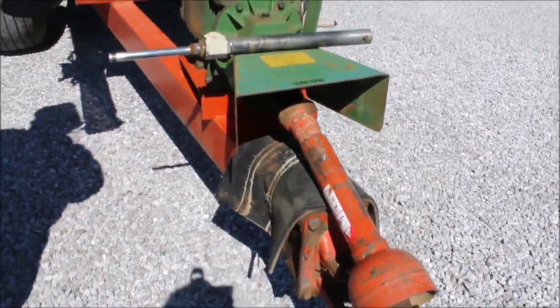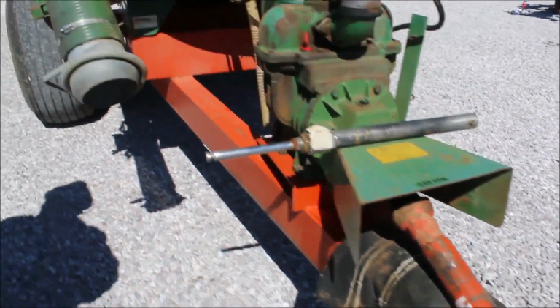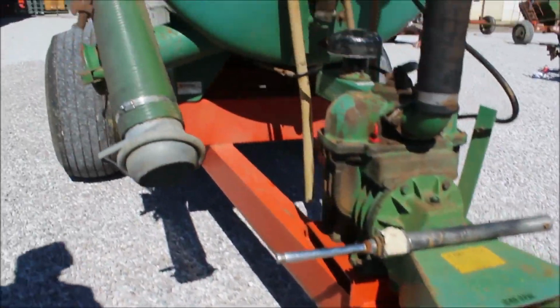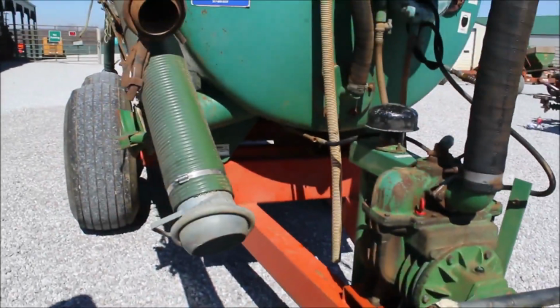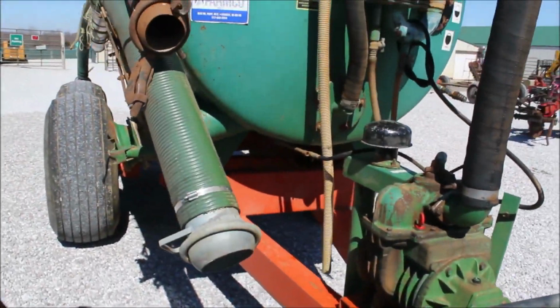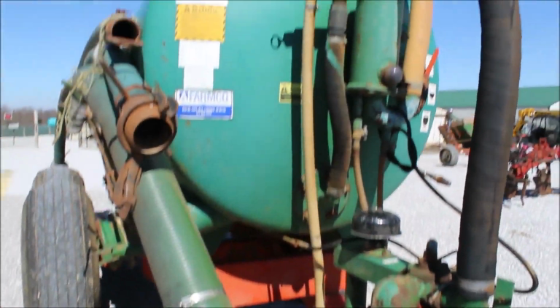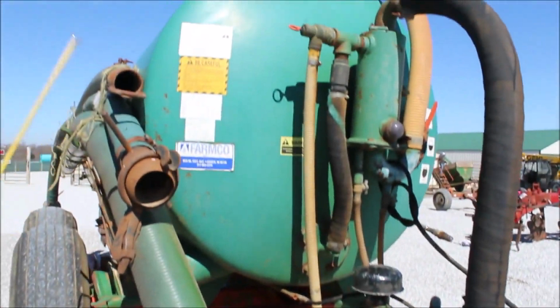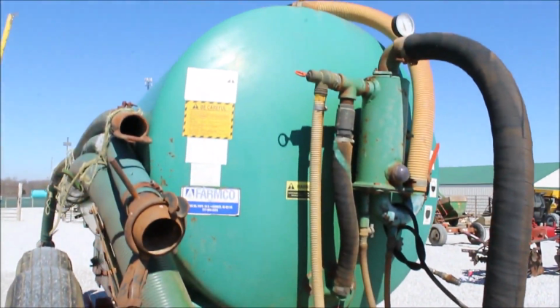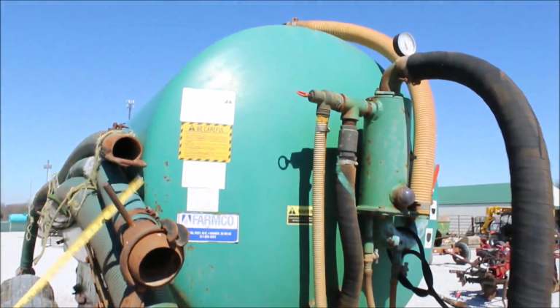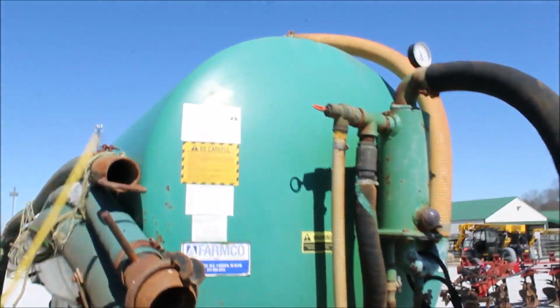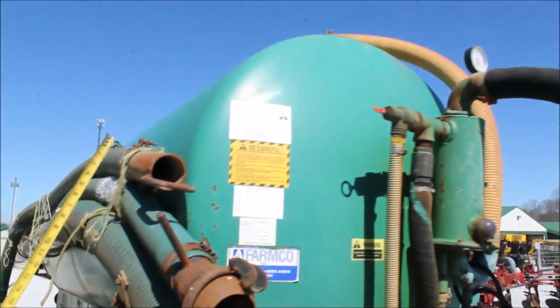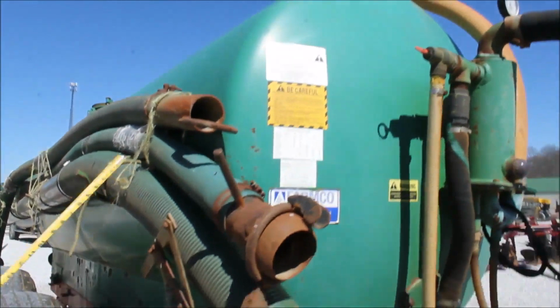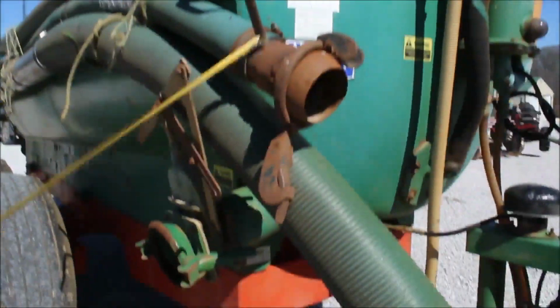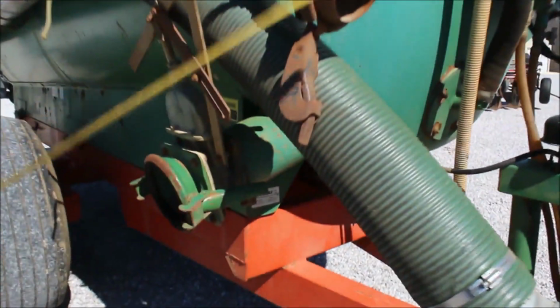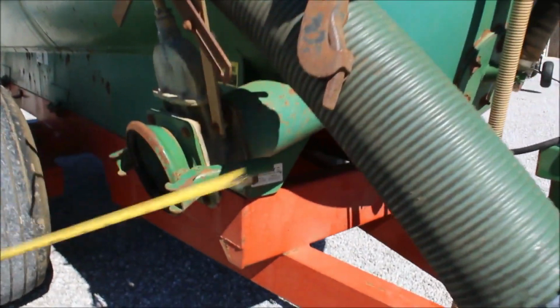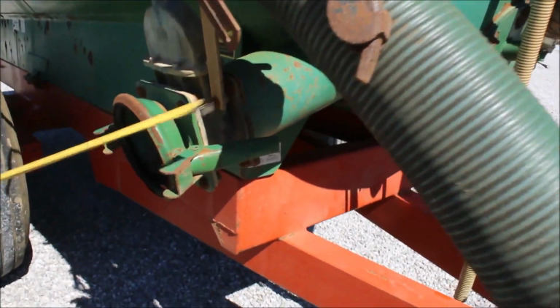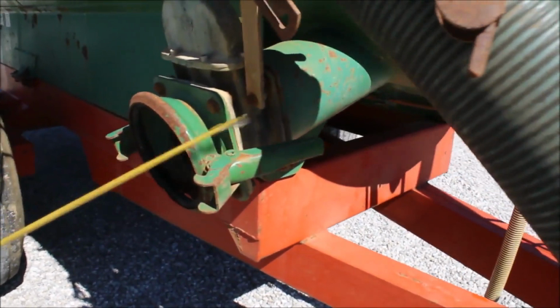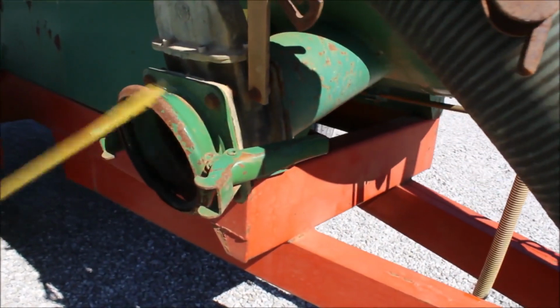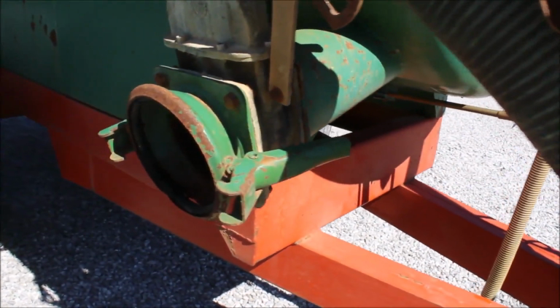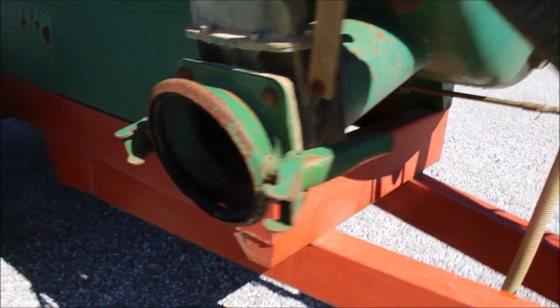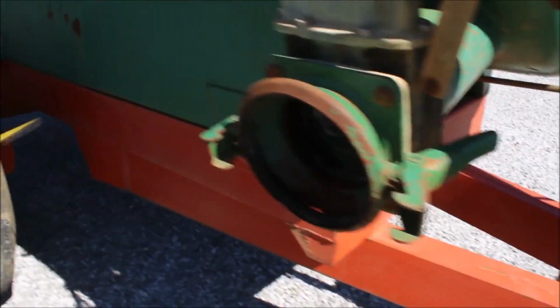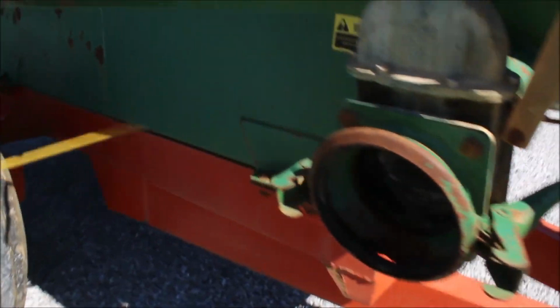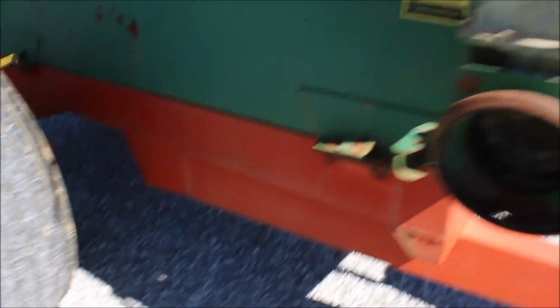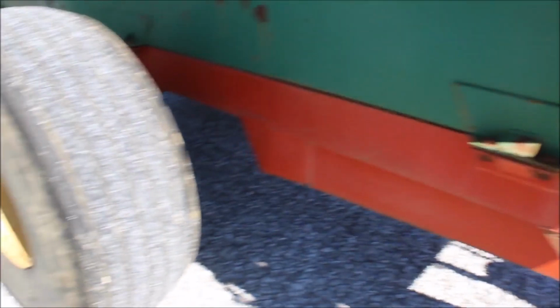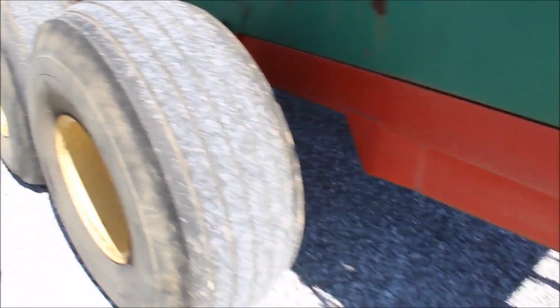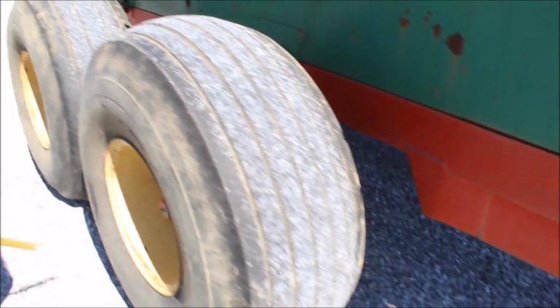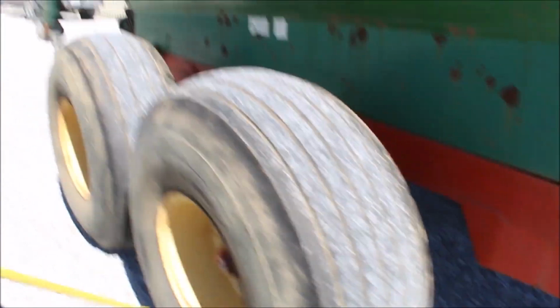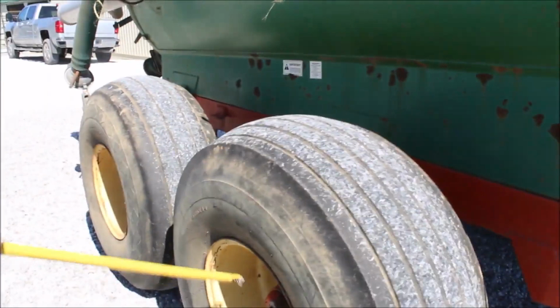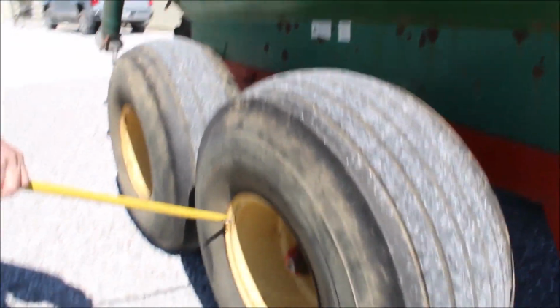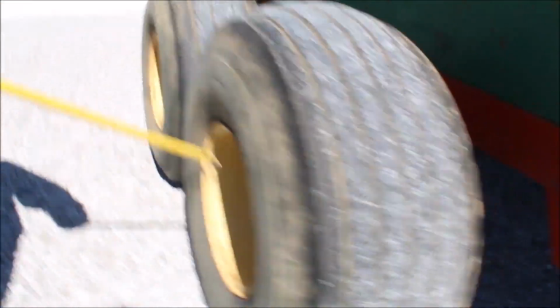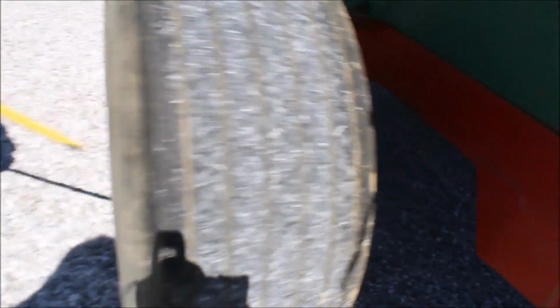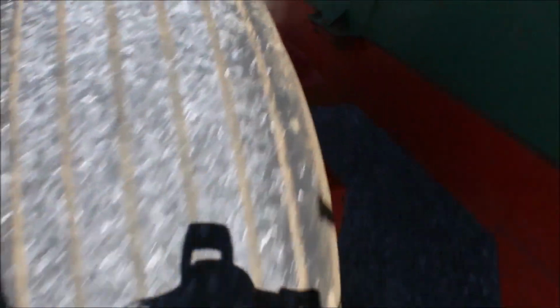It's got three hoses with it. It's got big rotation tires, 10-hole wheels.